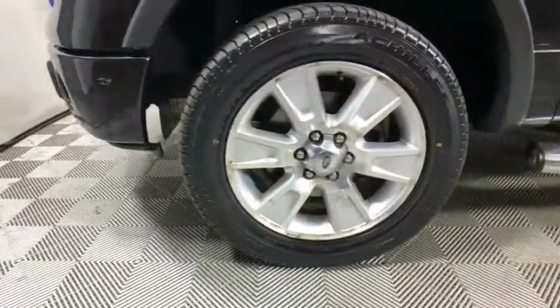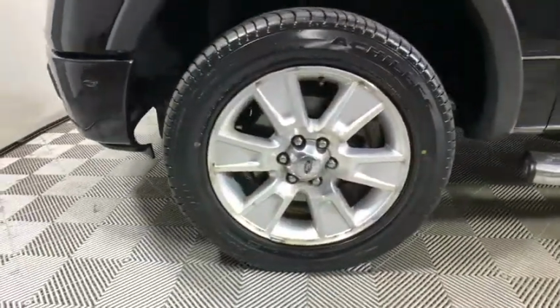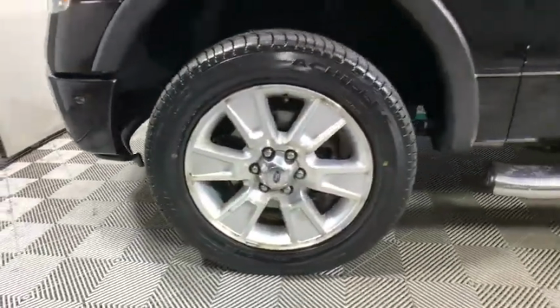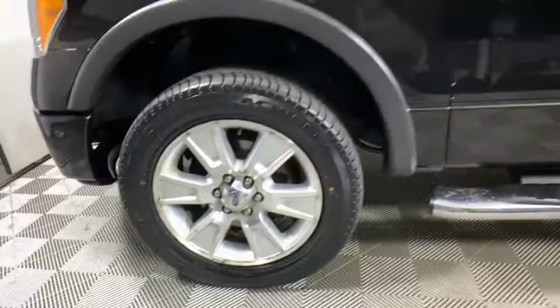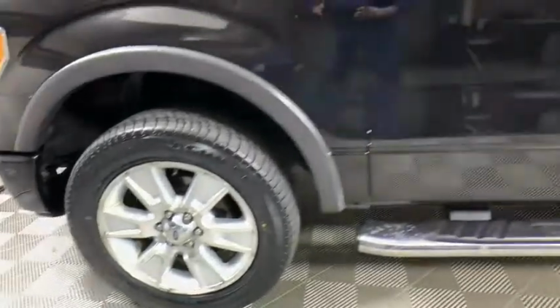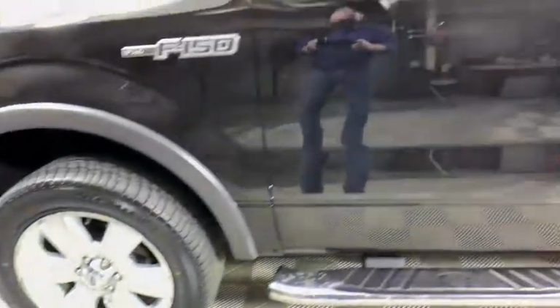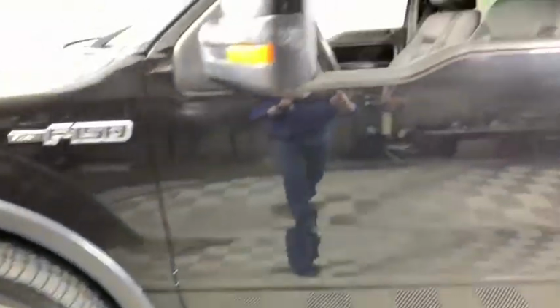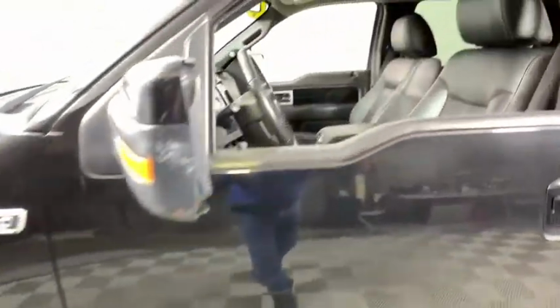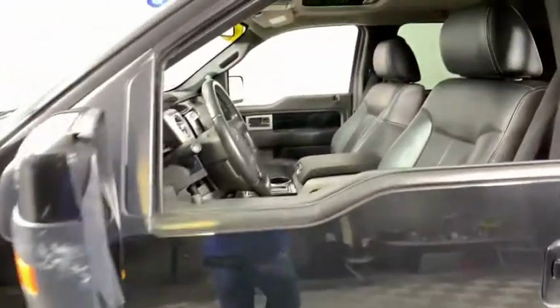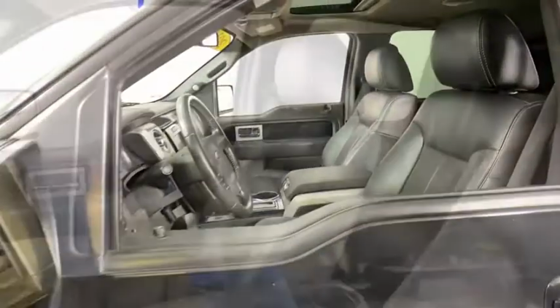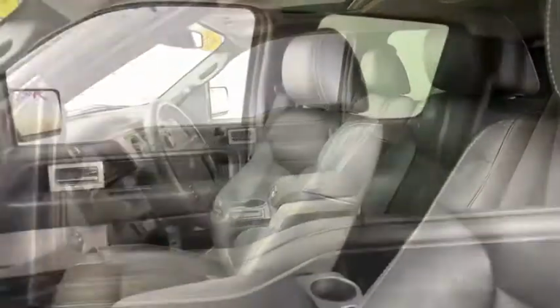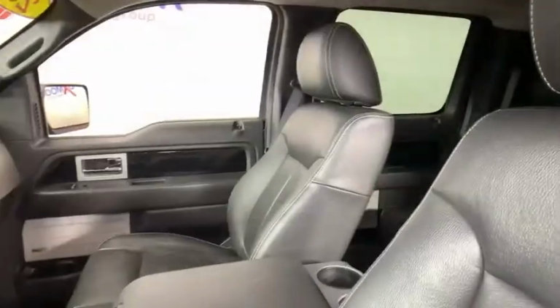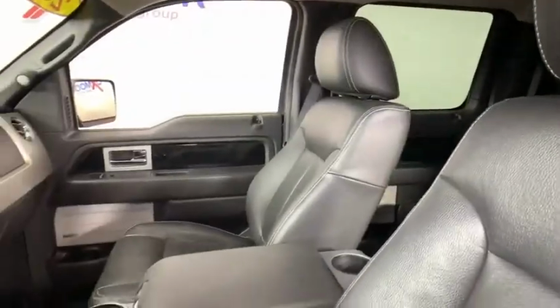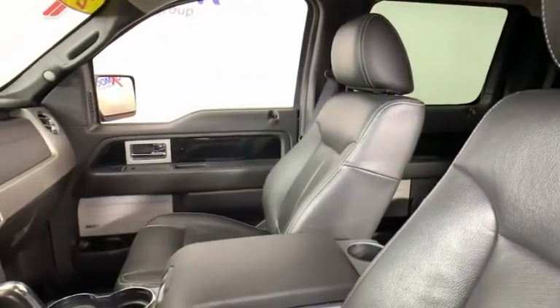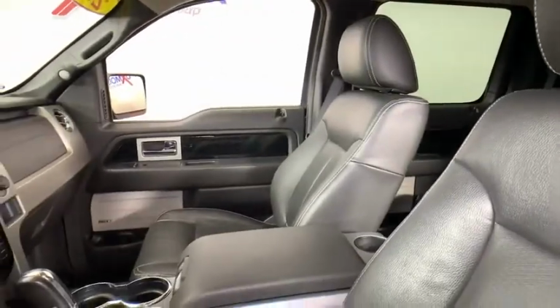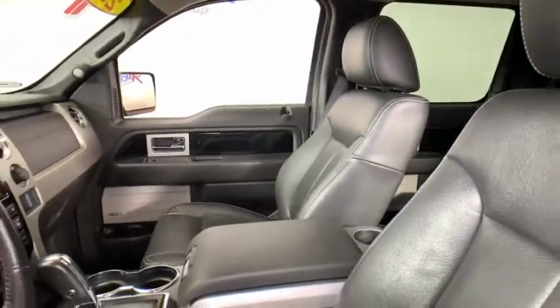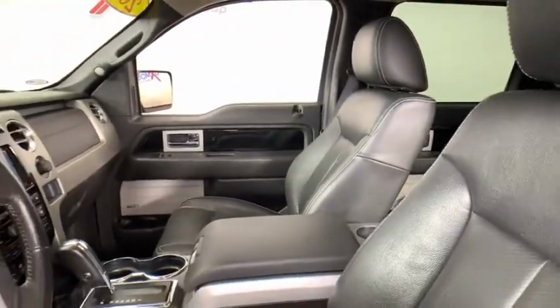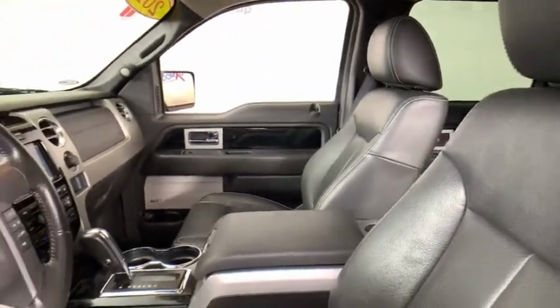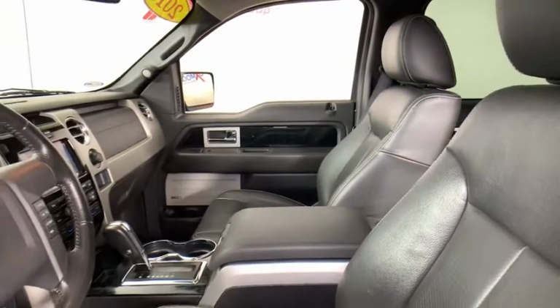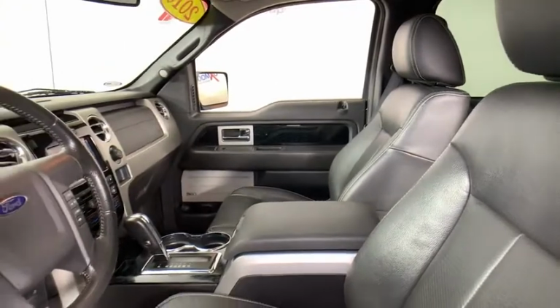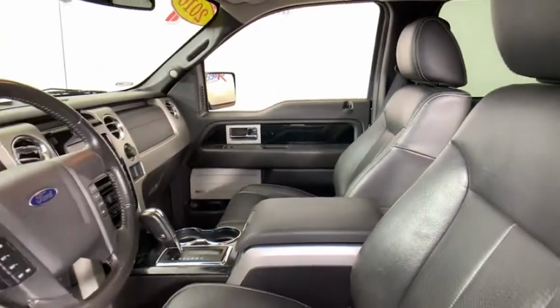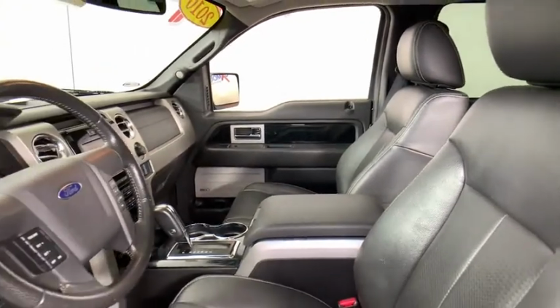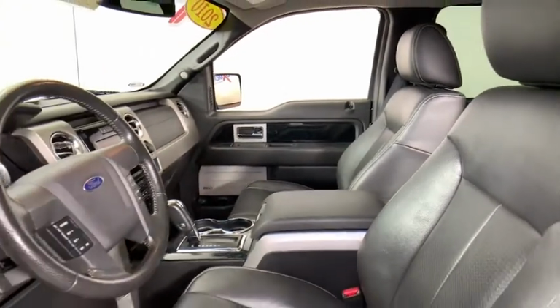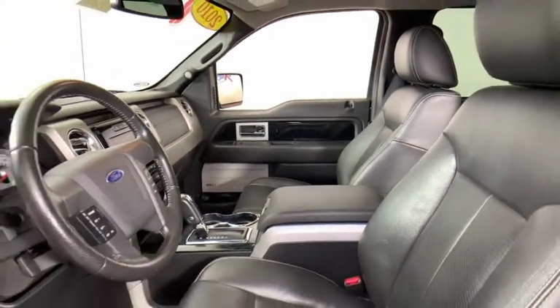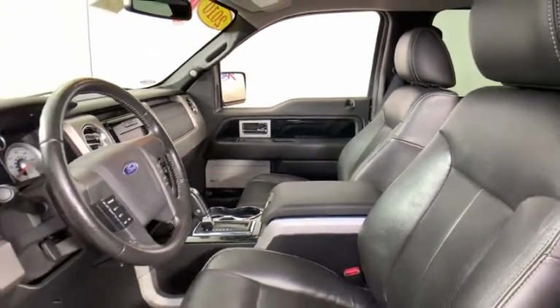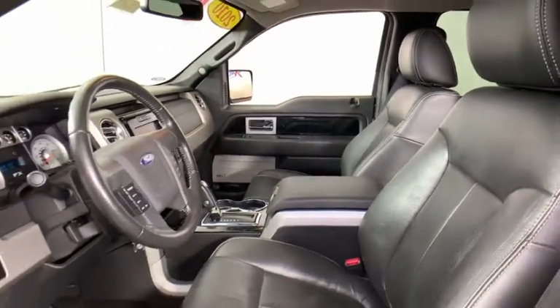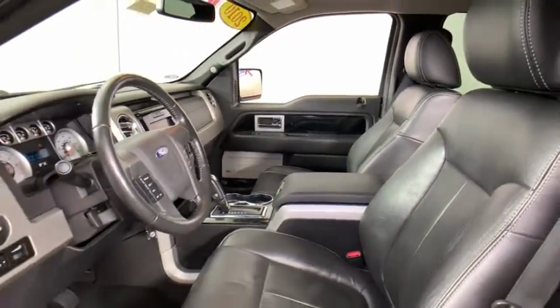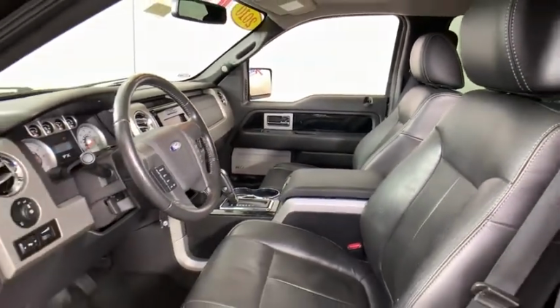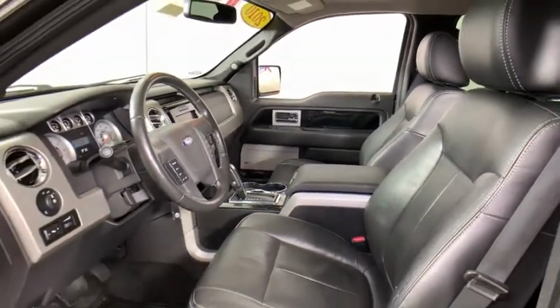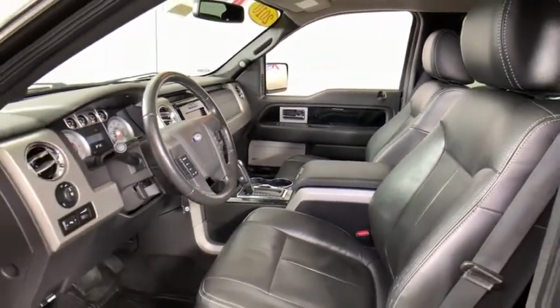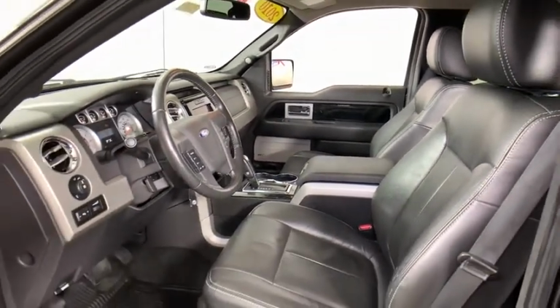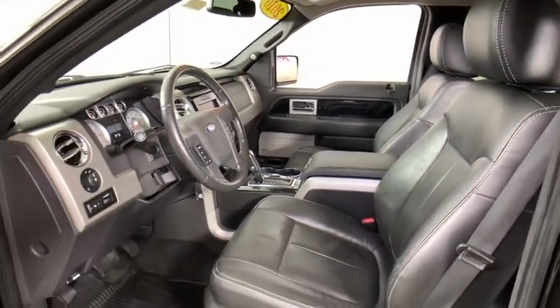Here are some of this vehicle's great options: Navigation system, traction control, dual airbags, leather-wrapped steering wheel, power steering, four-wheel disc brakes, captain chairs, CD player.